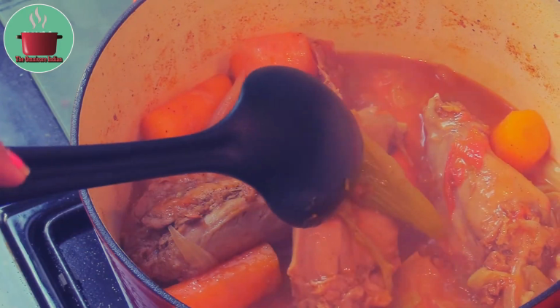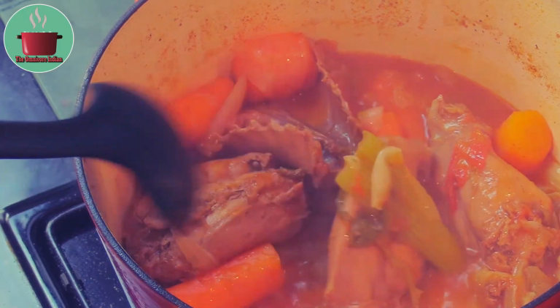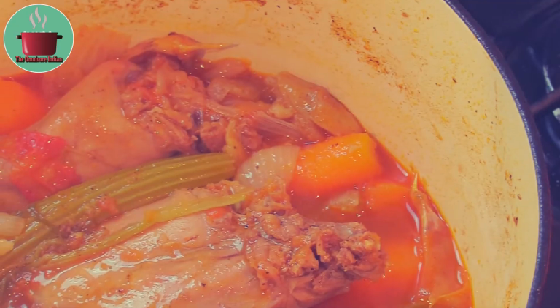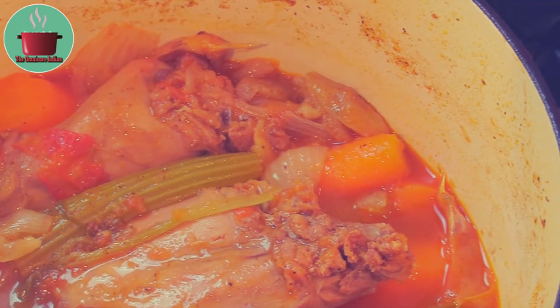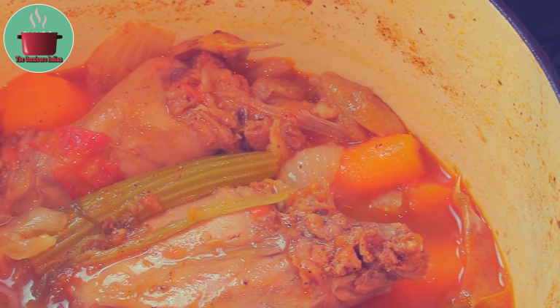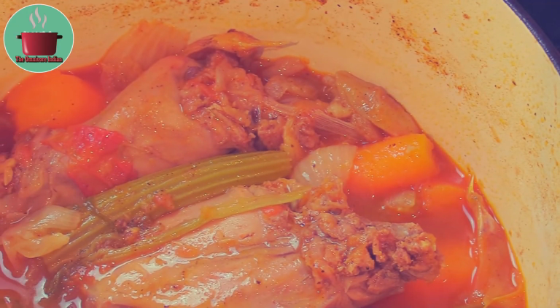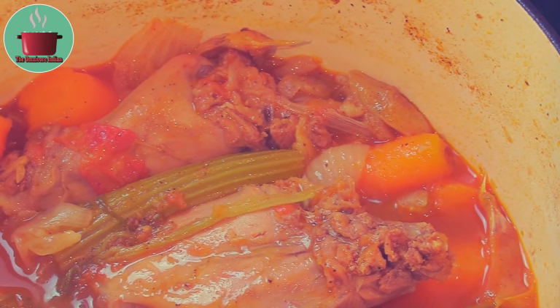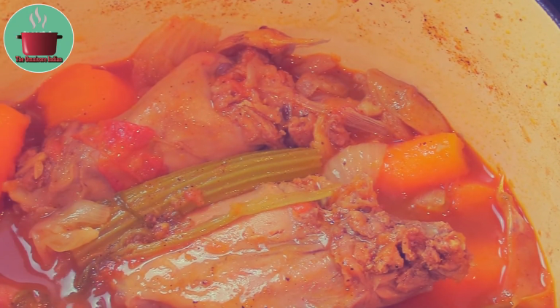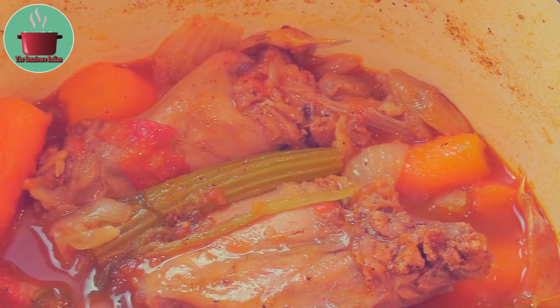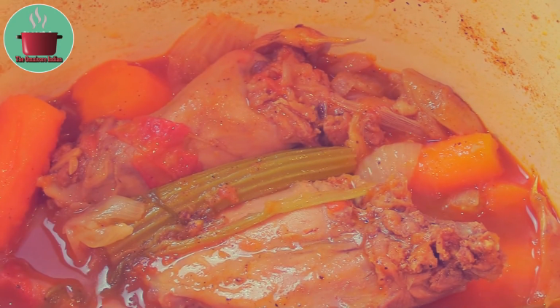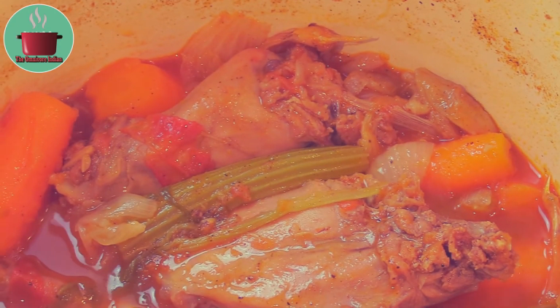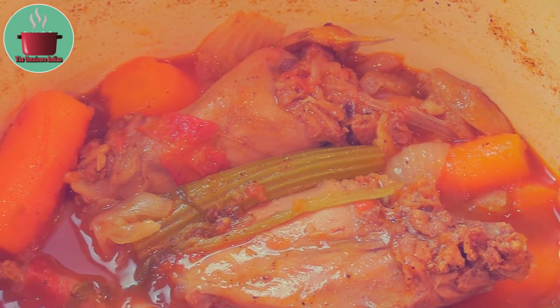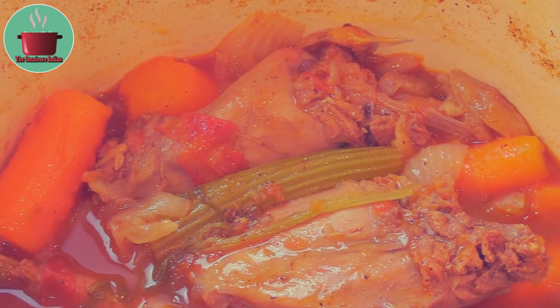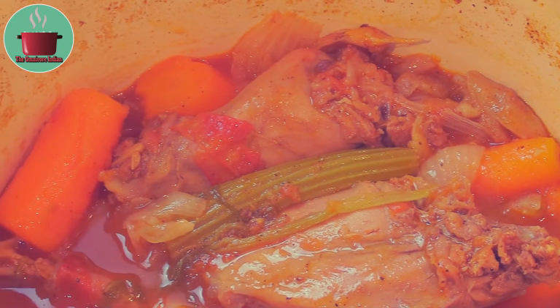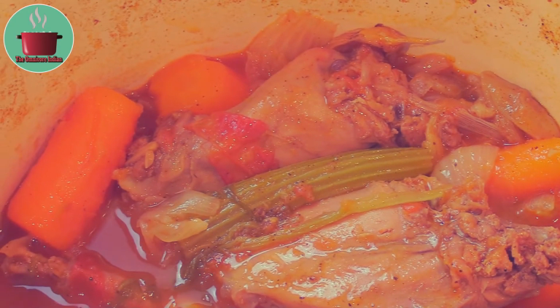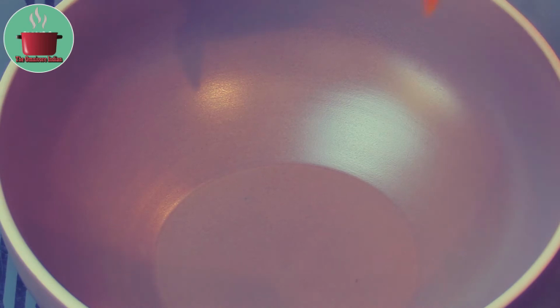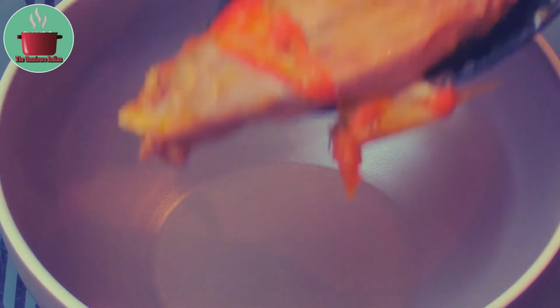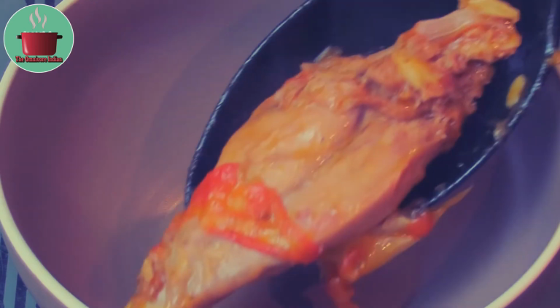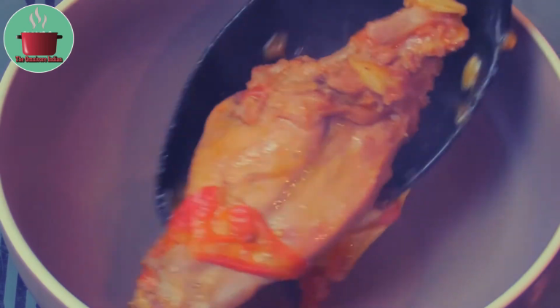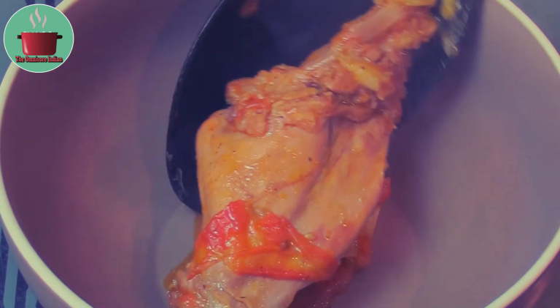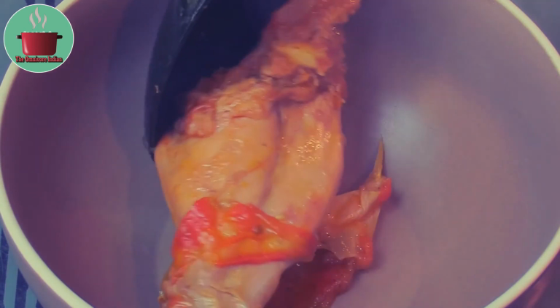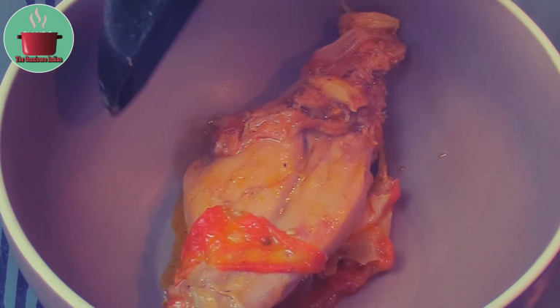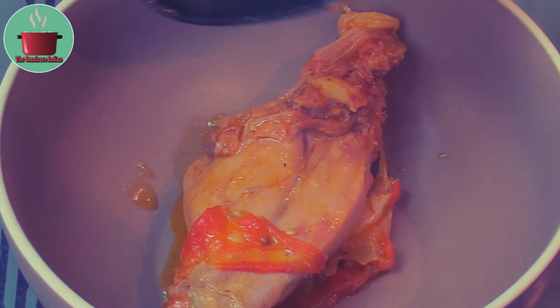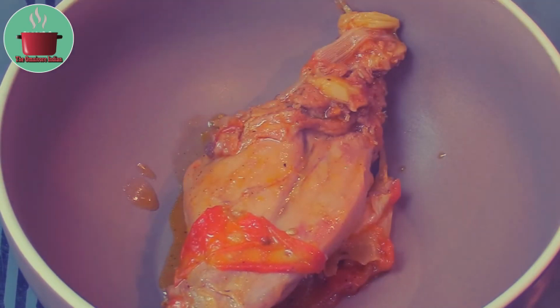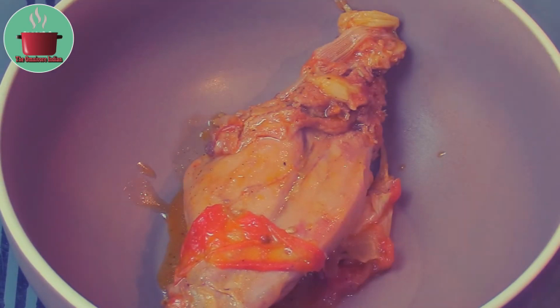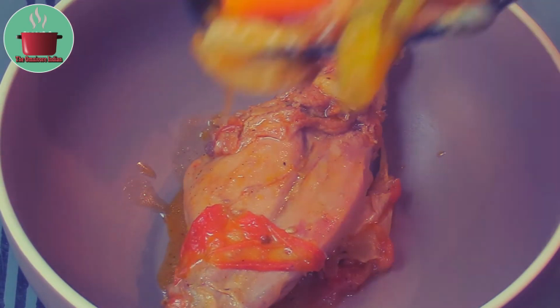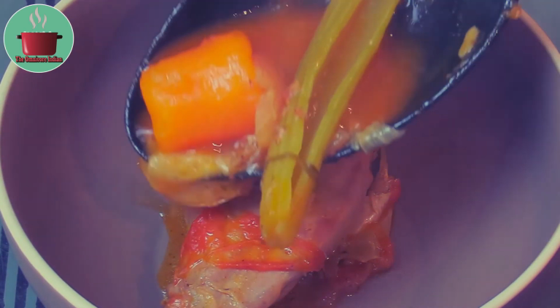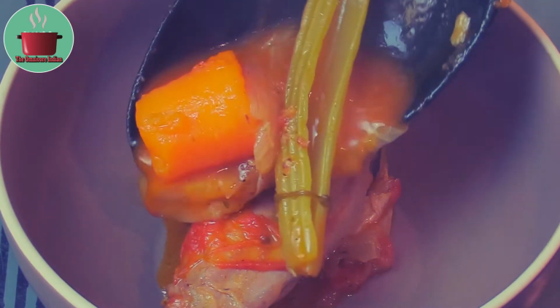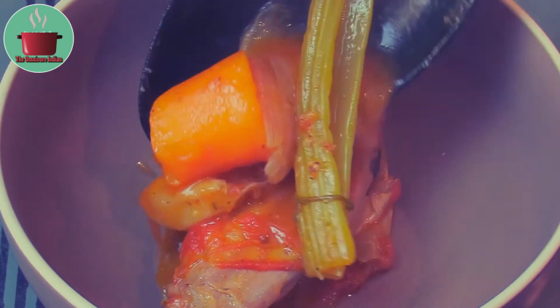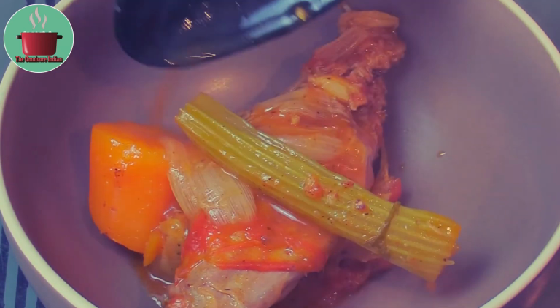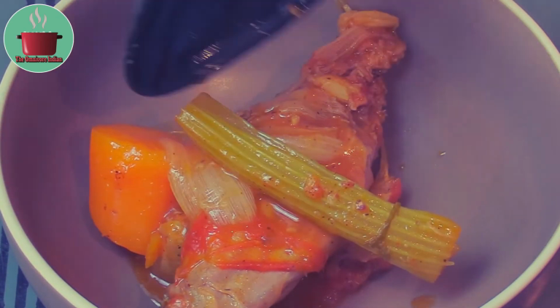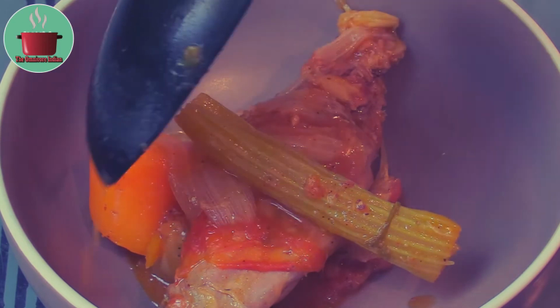And it has — our rabbit stew is ready. Let's plate it up. It looks so healthy and nutritious.